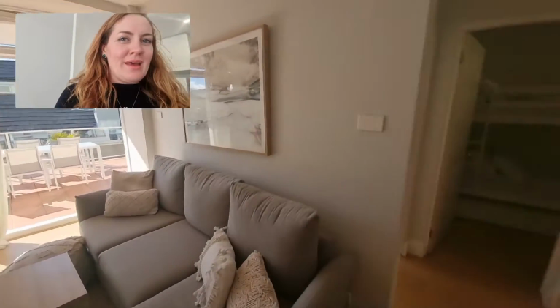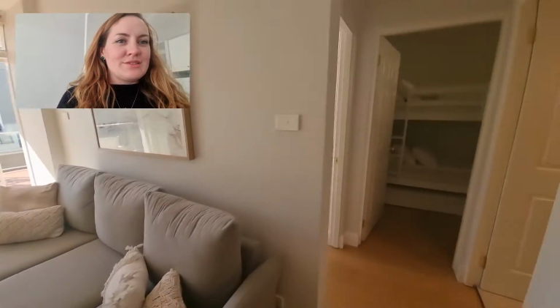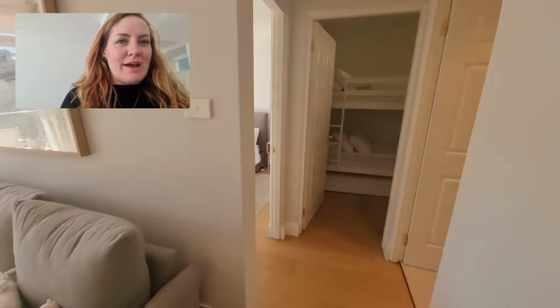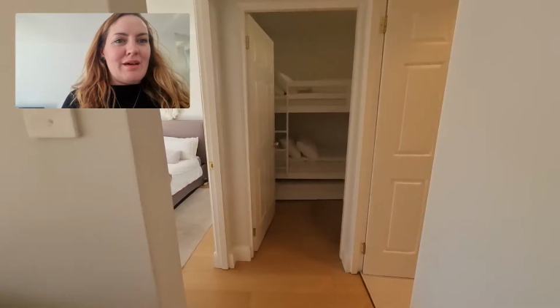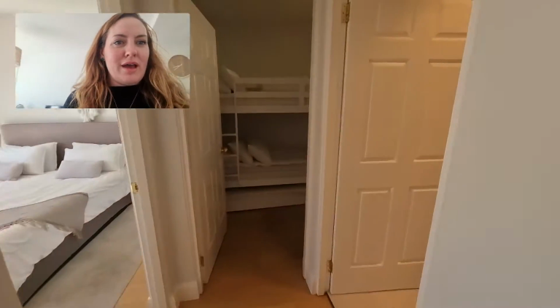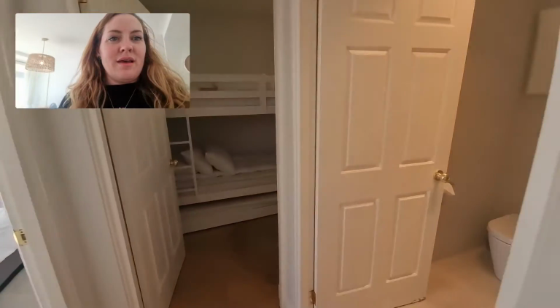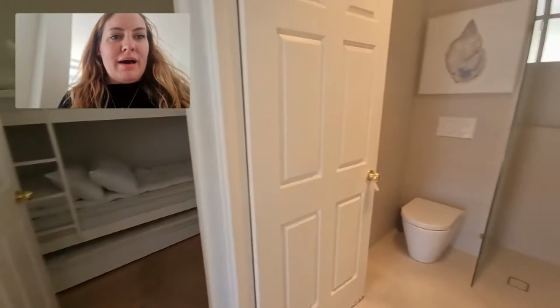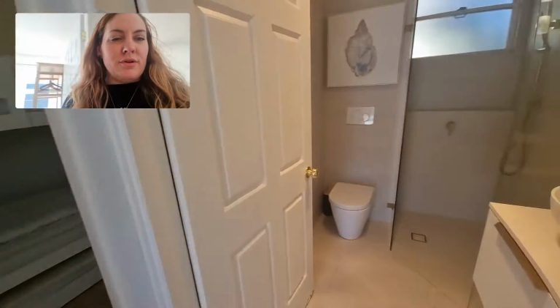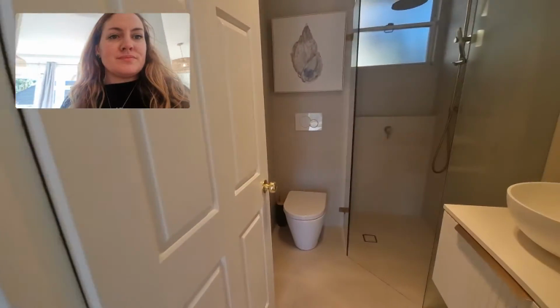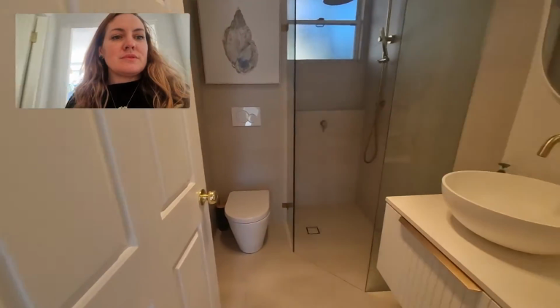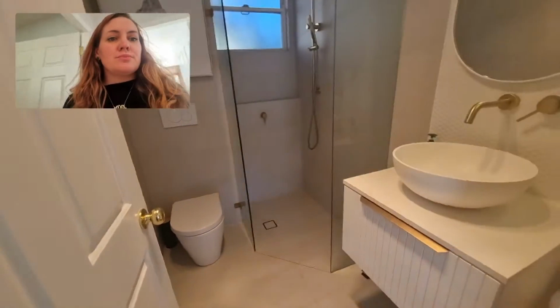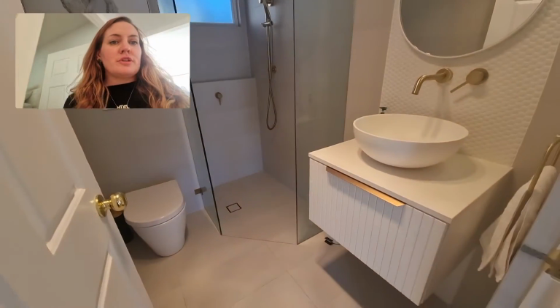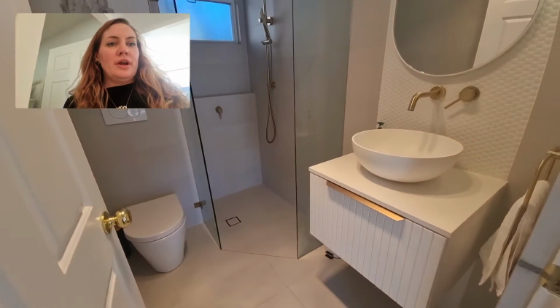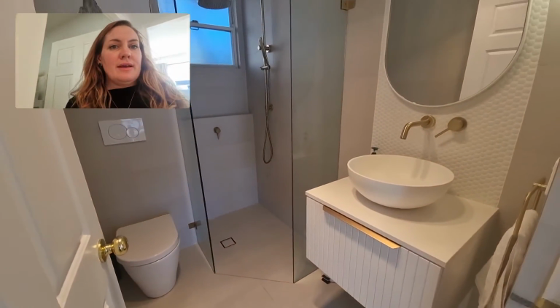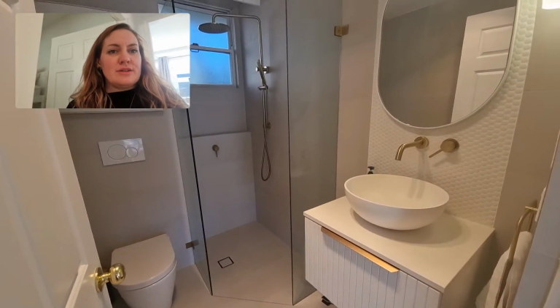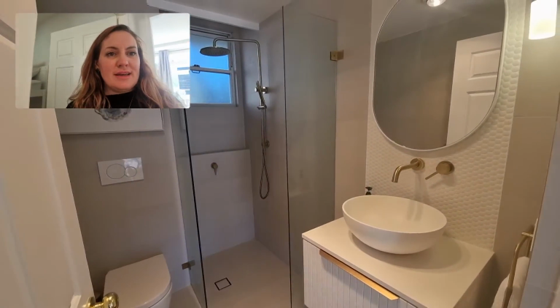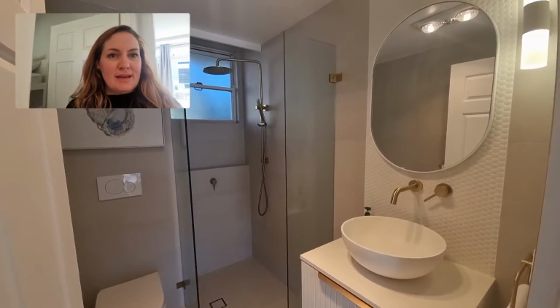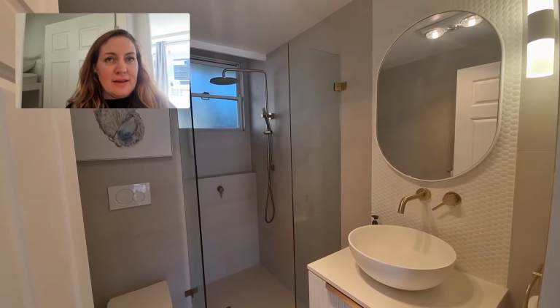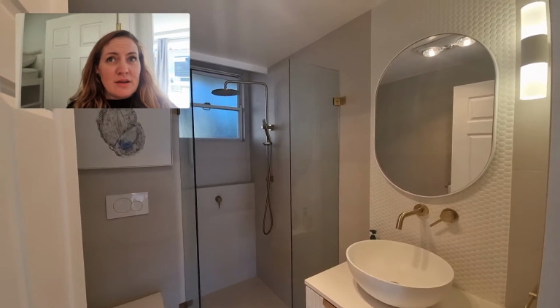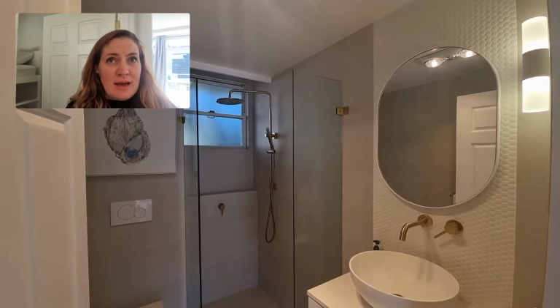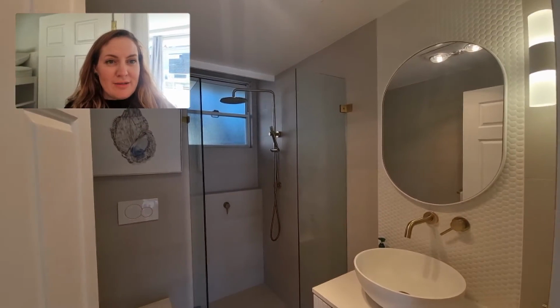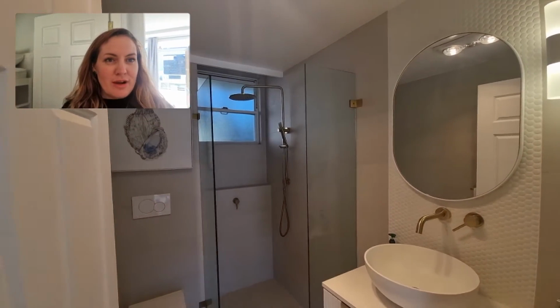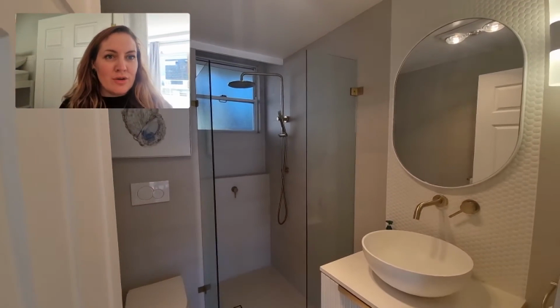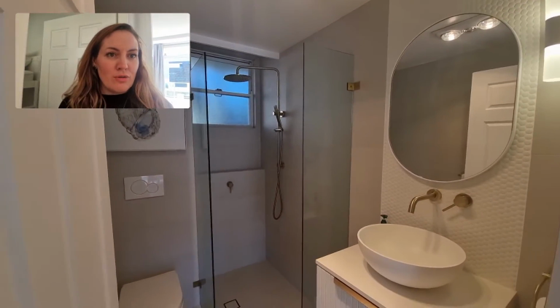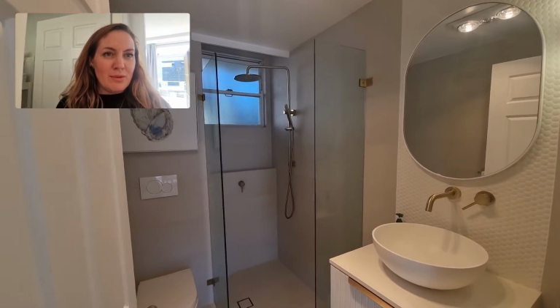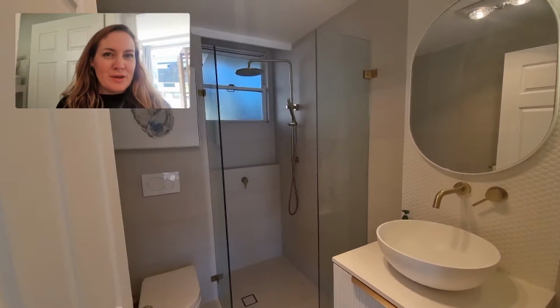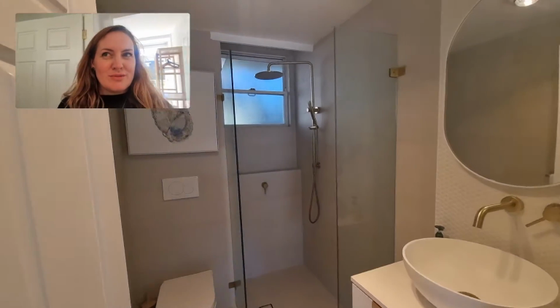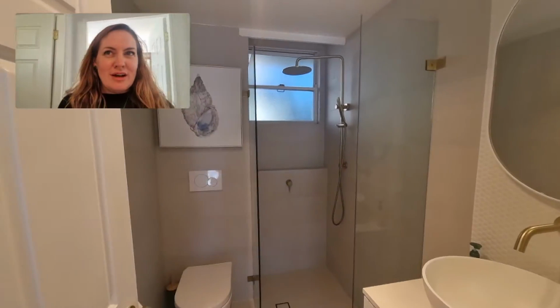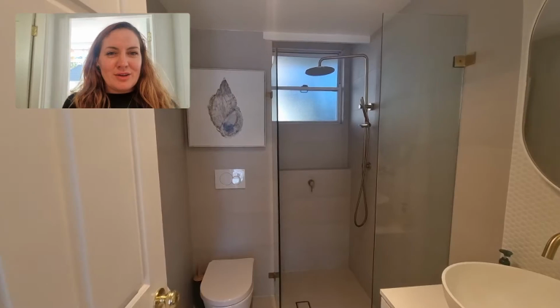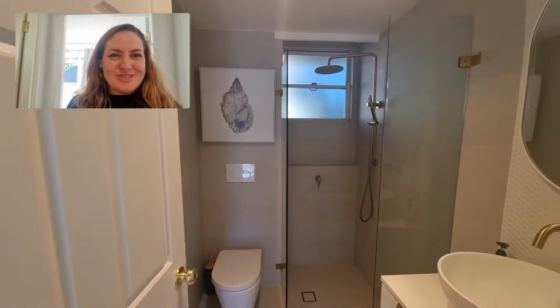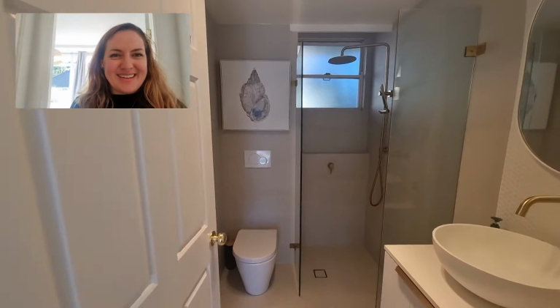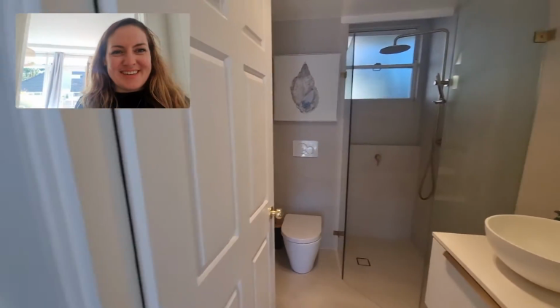Now let's go around and have a look at the bathroom, which is beautiful and modern. You can see in here a nice glass shower screen and gold hardware, which gives a really nice coastal feeling to it.